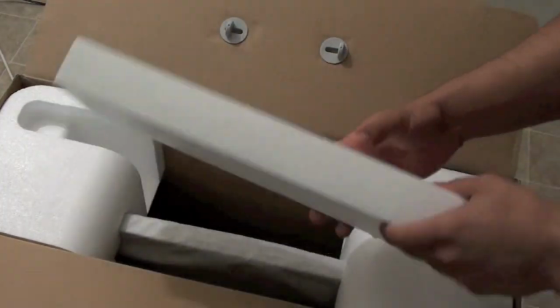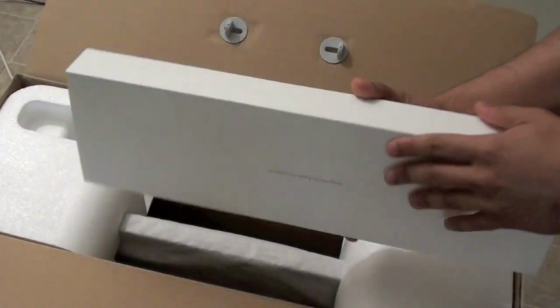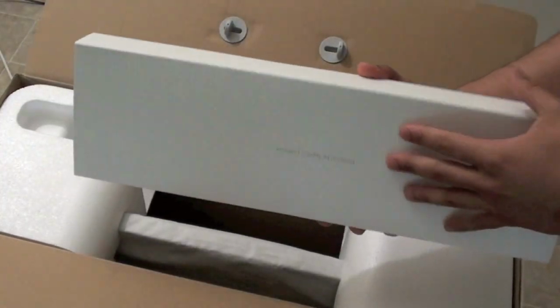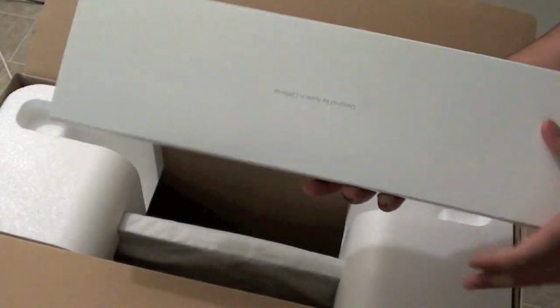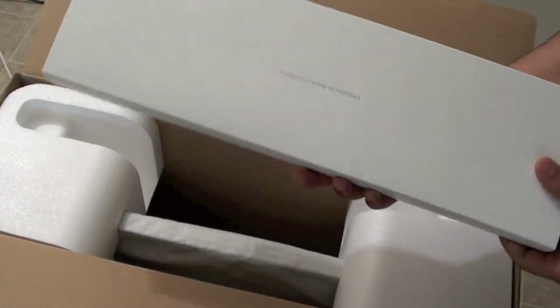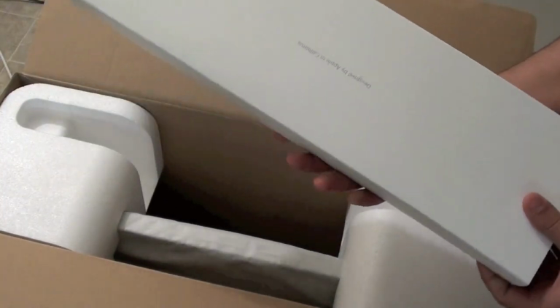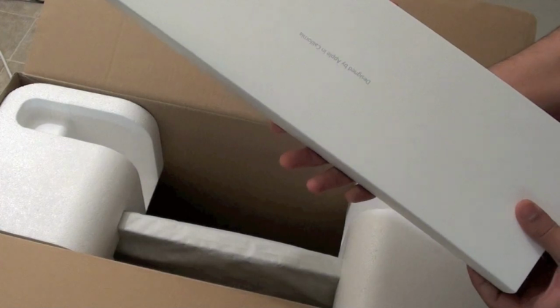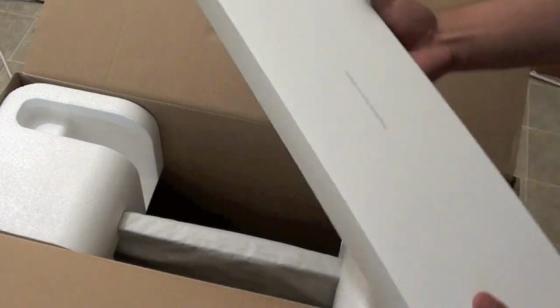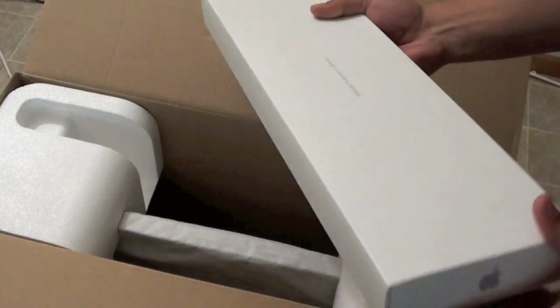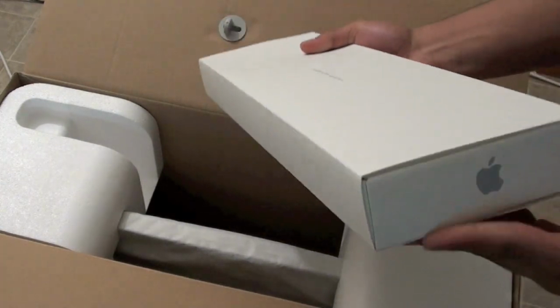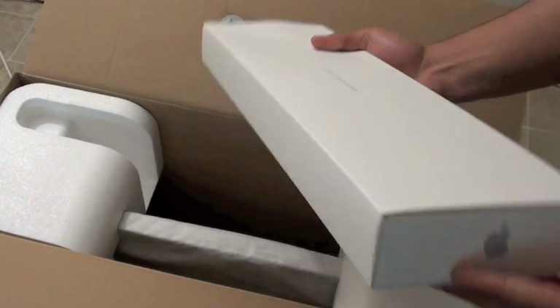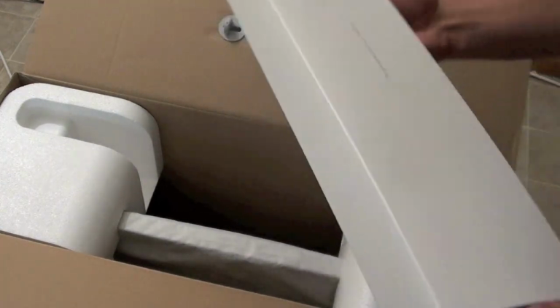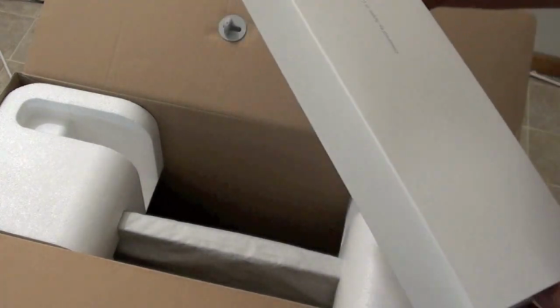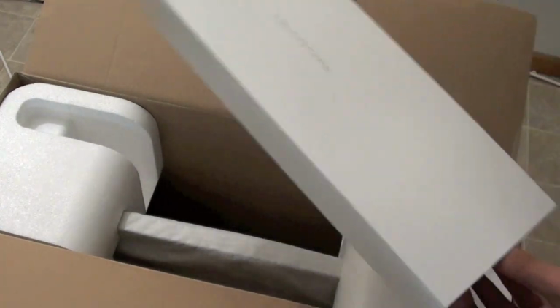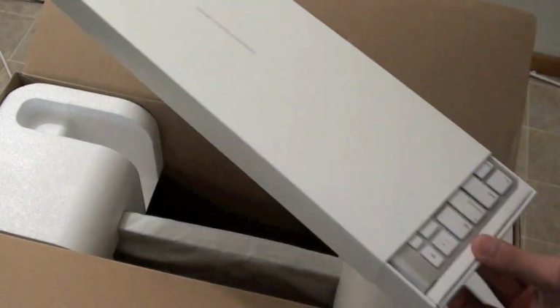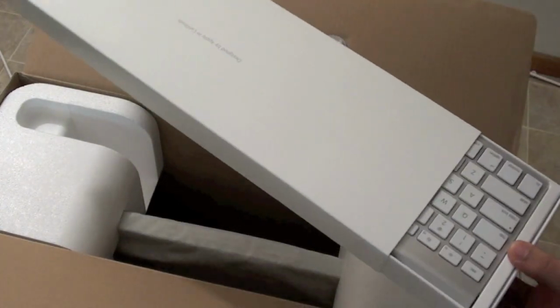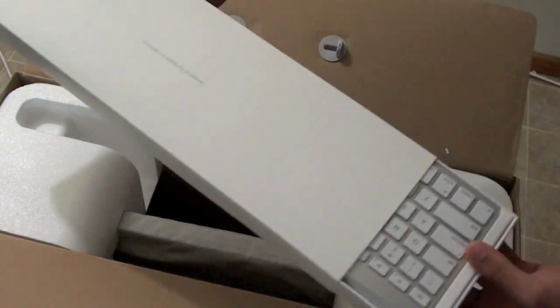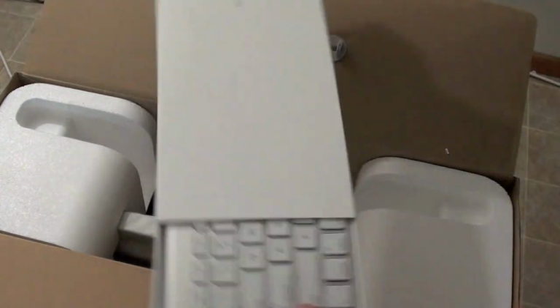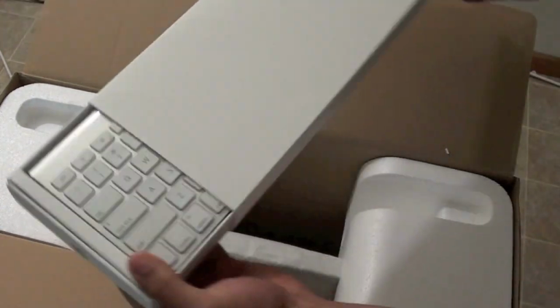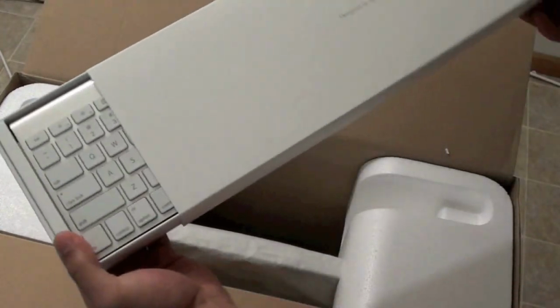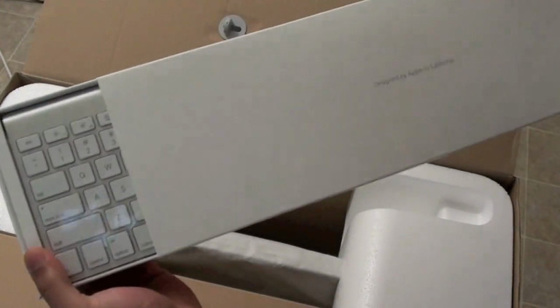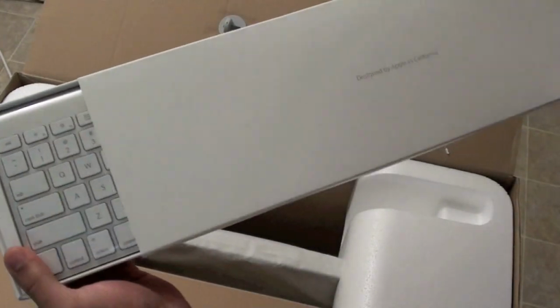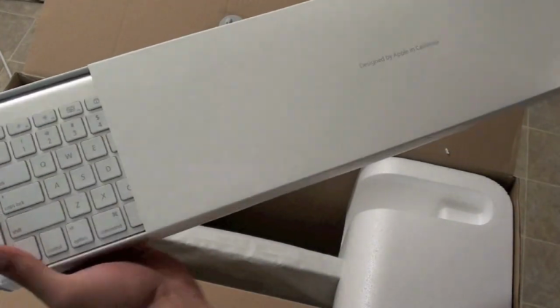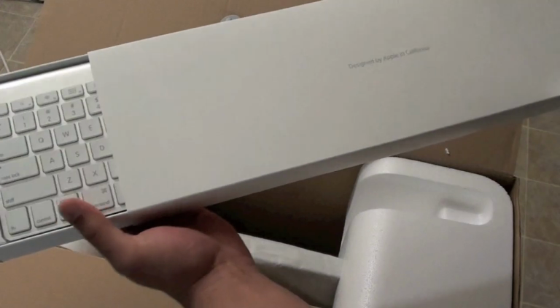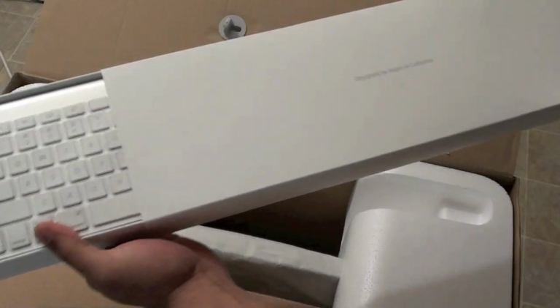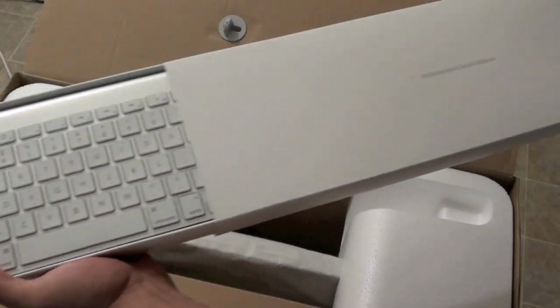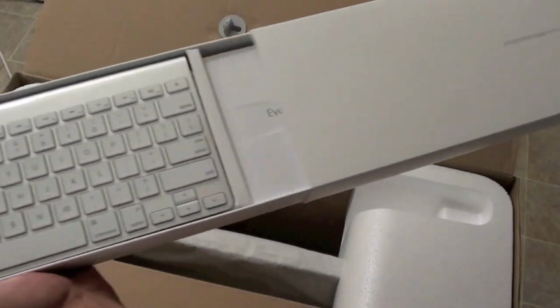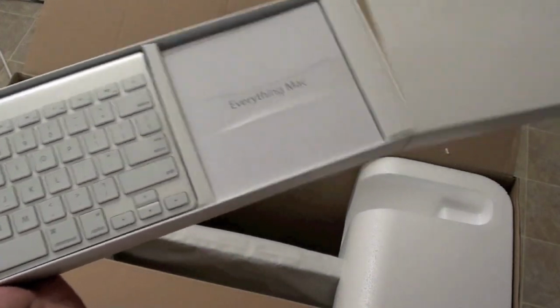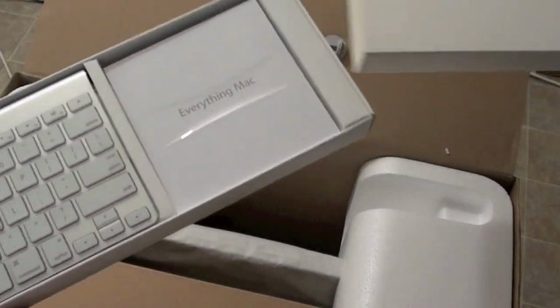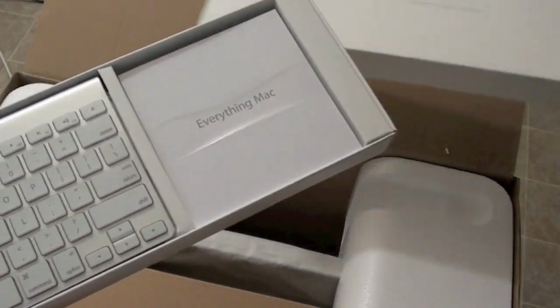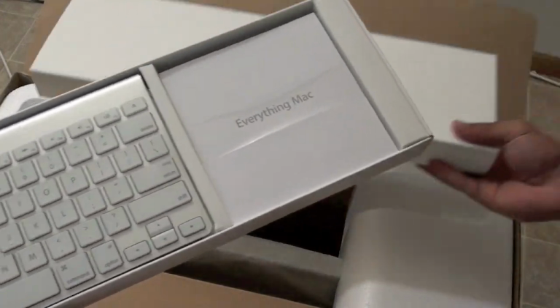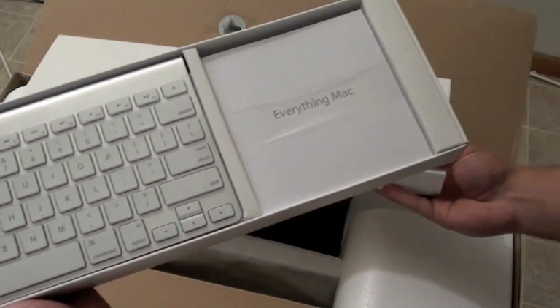I'm guessing this is the keyboard — yeah, this is definitely the keyboard. The infamous wireless Bluetooth keyboard.